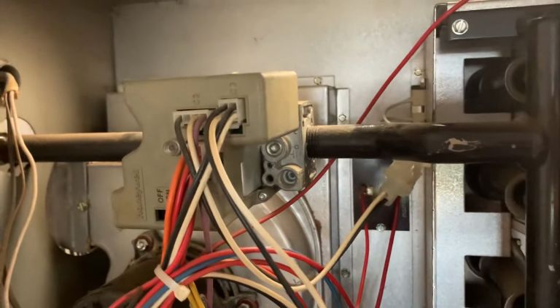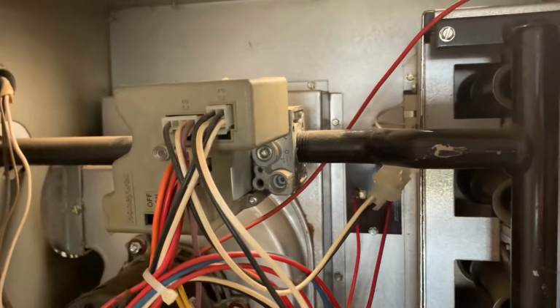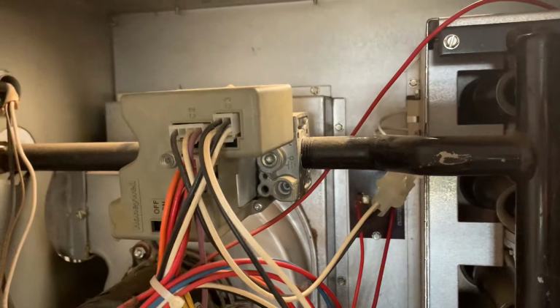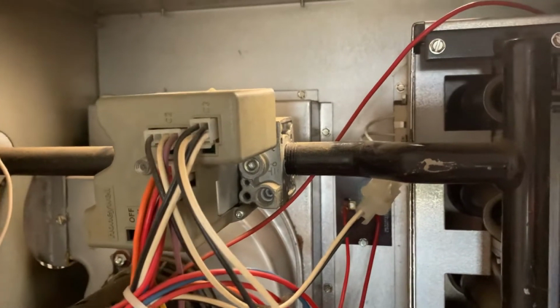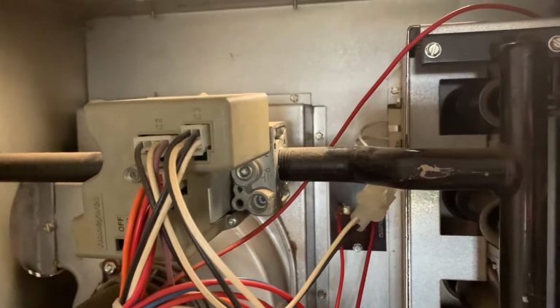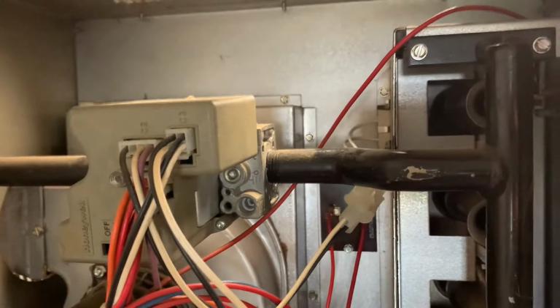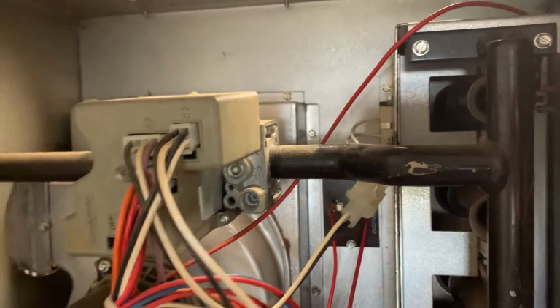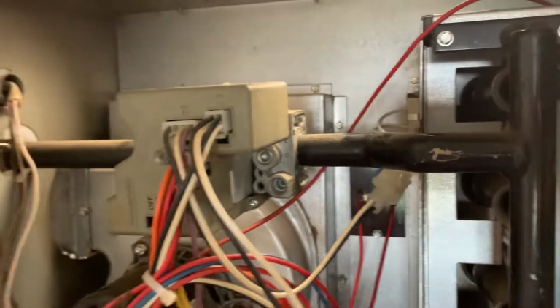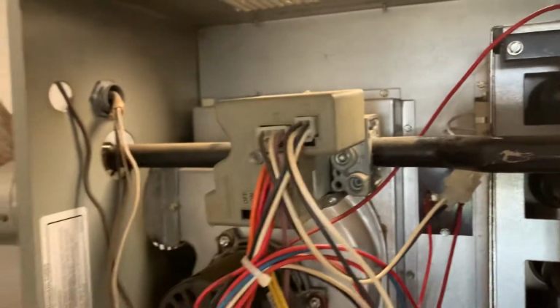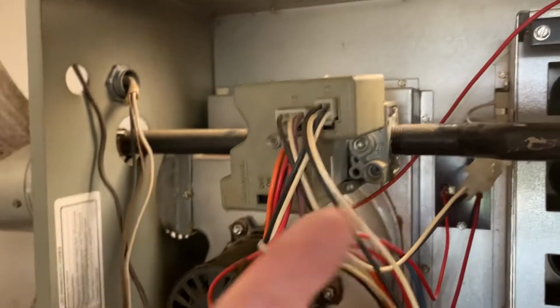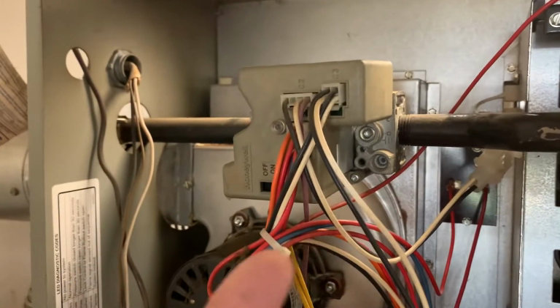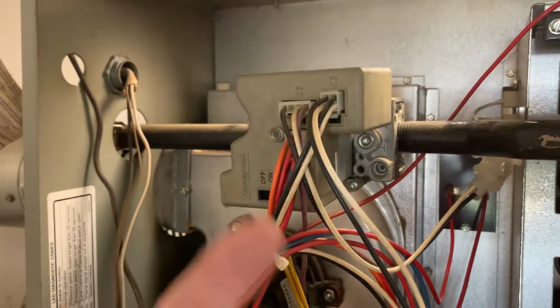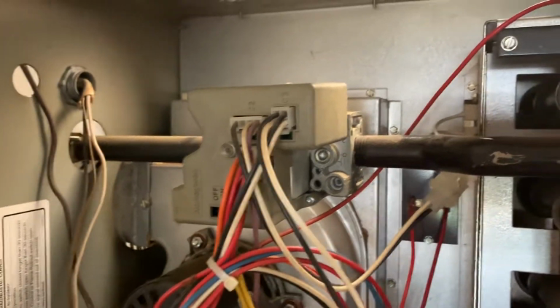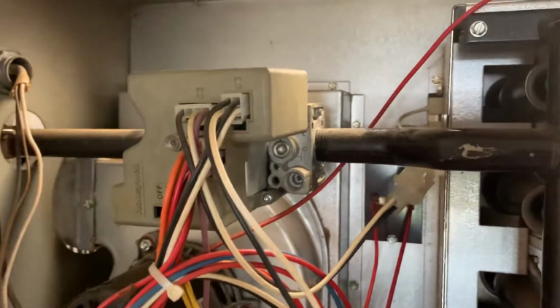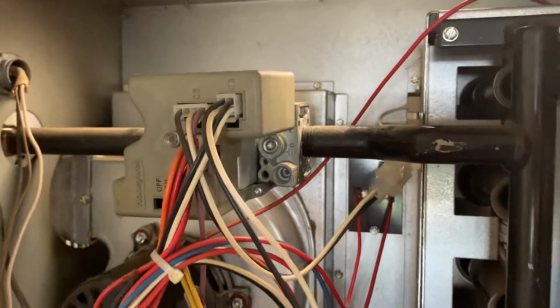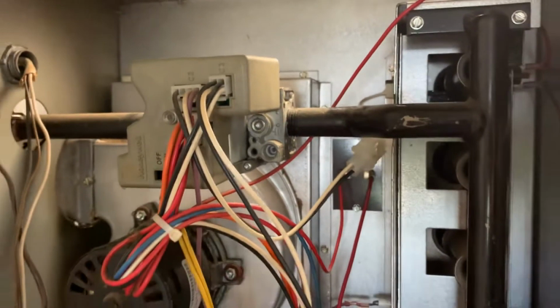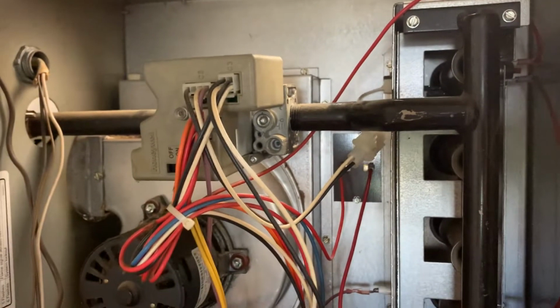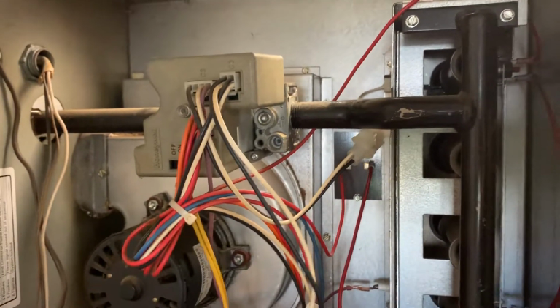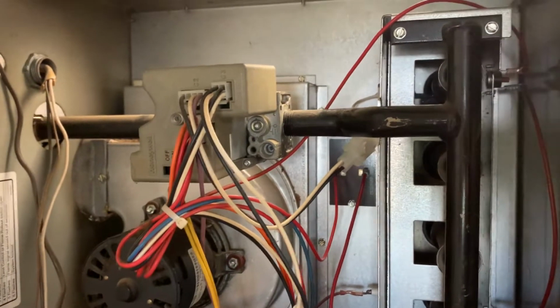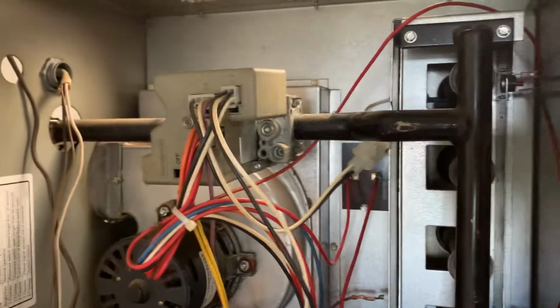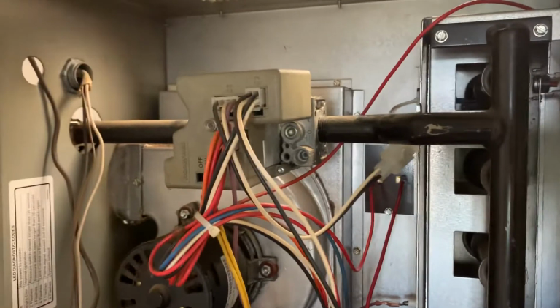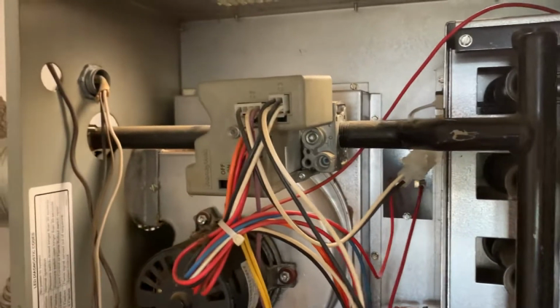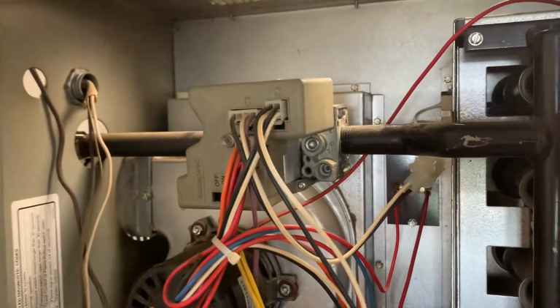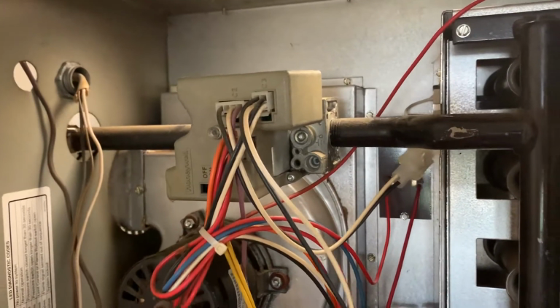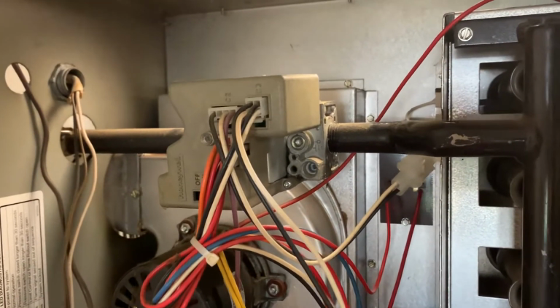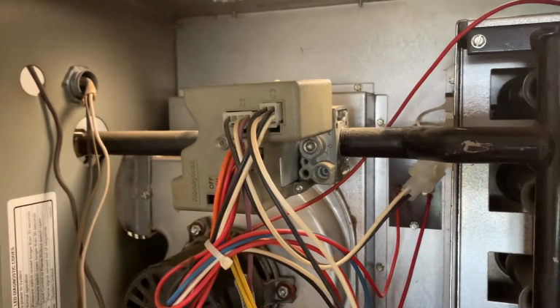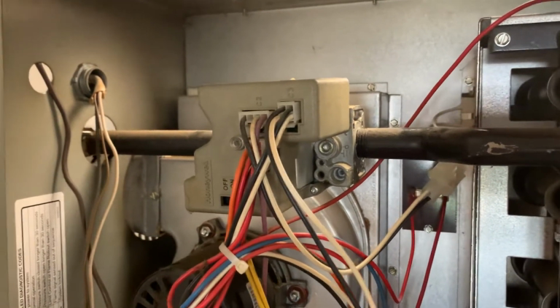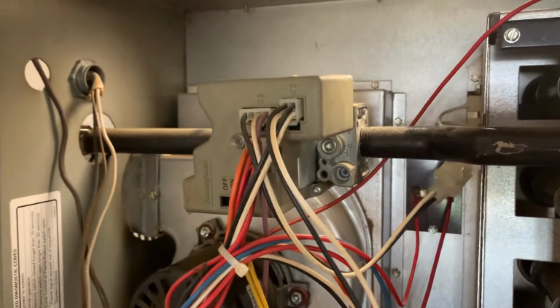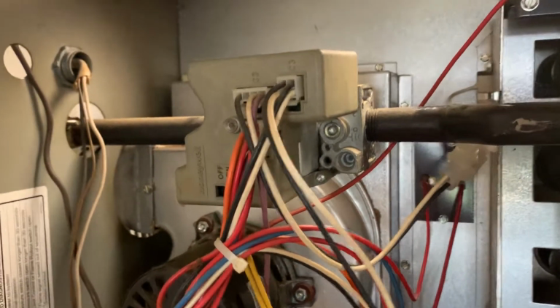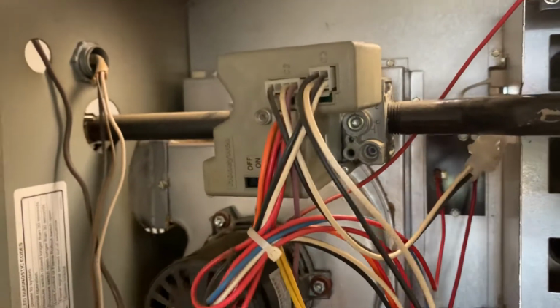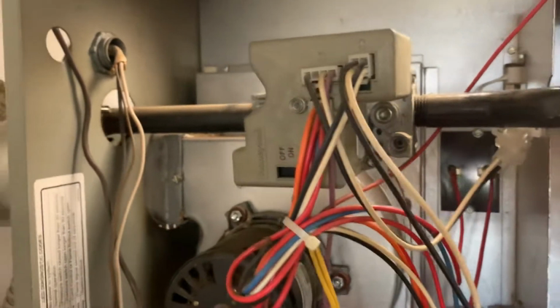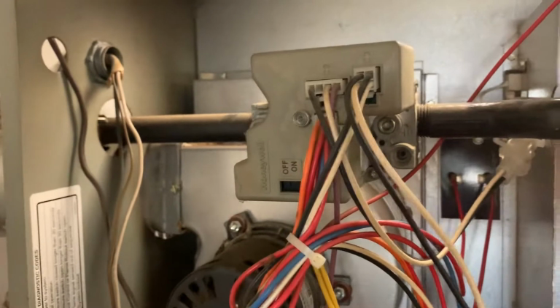Your unit may have a pilot — this one does not. As far as I know, there's just one valve in here that opens up all the gas. You may have a separate pilot valve that opens, but that should all be internal to the gas valve.